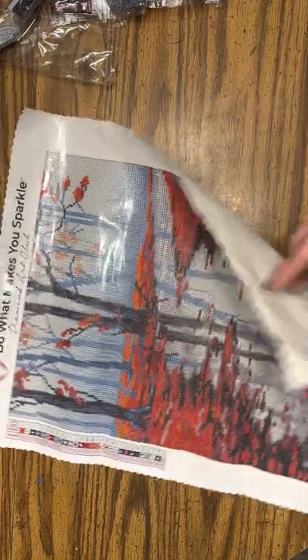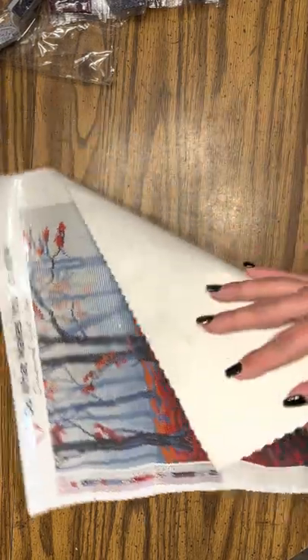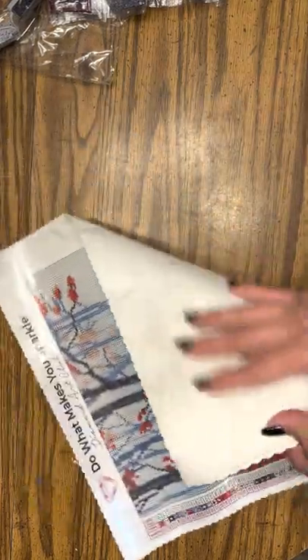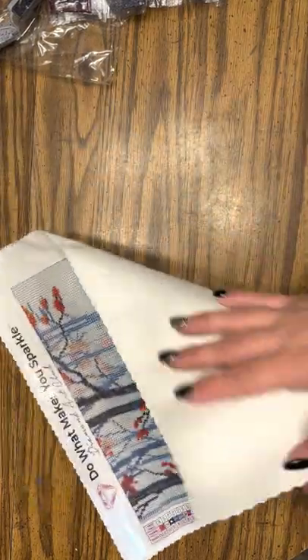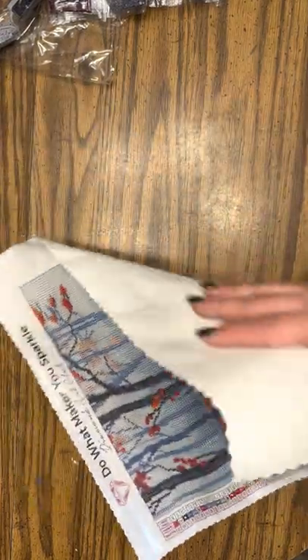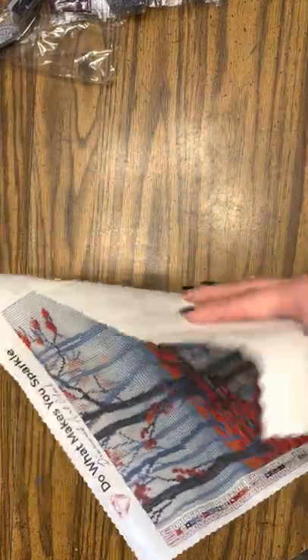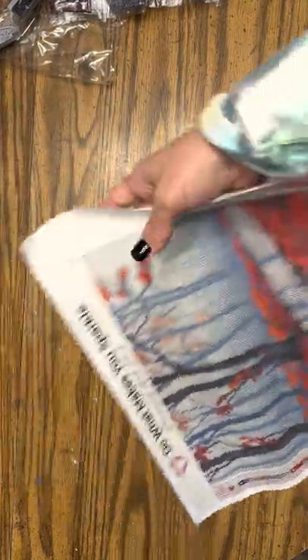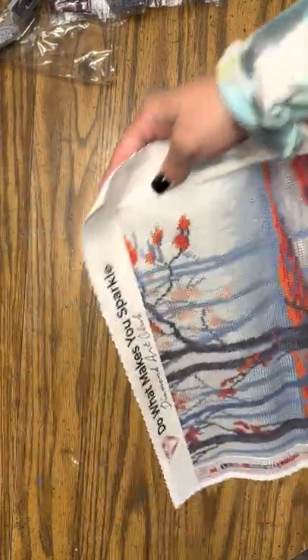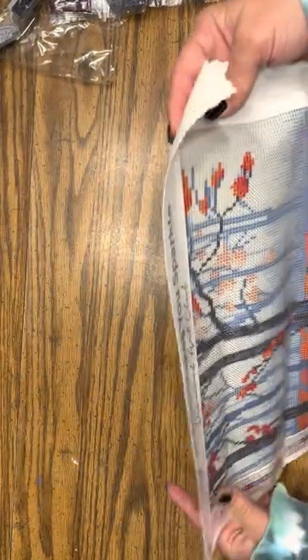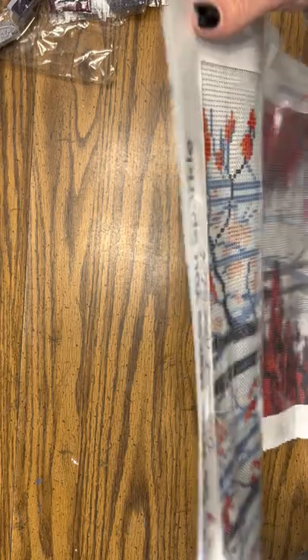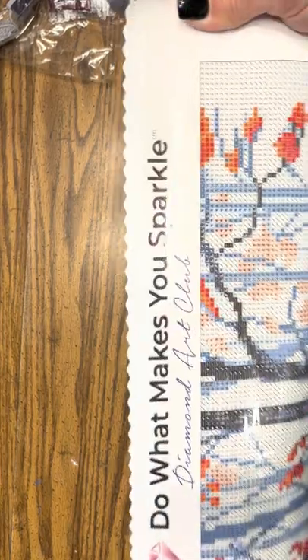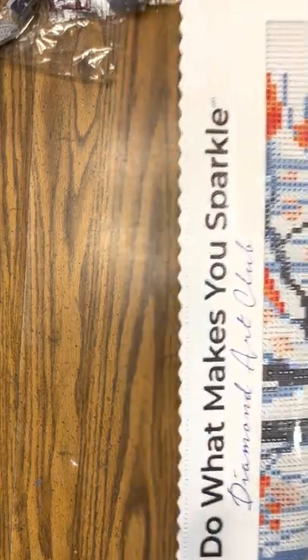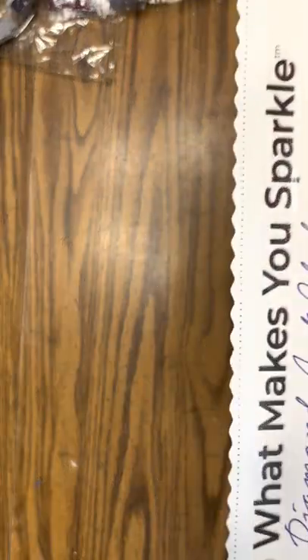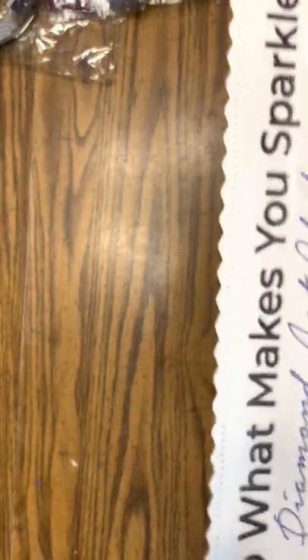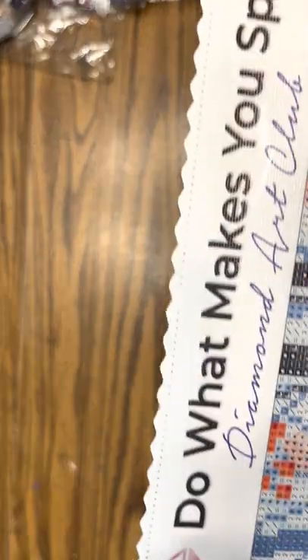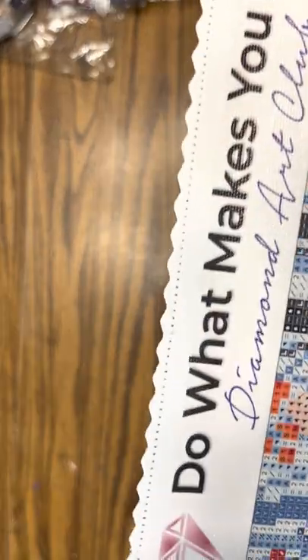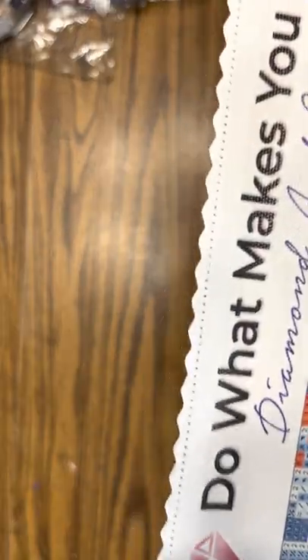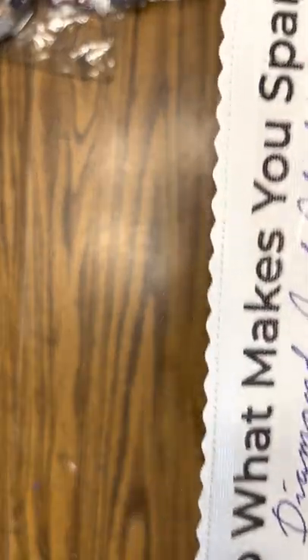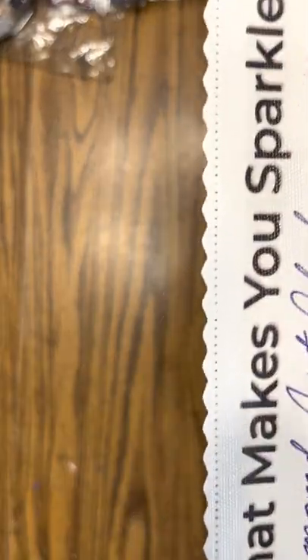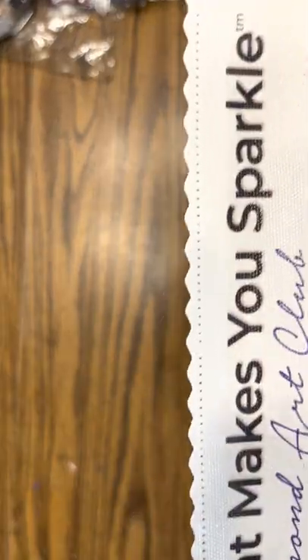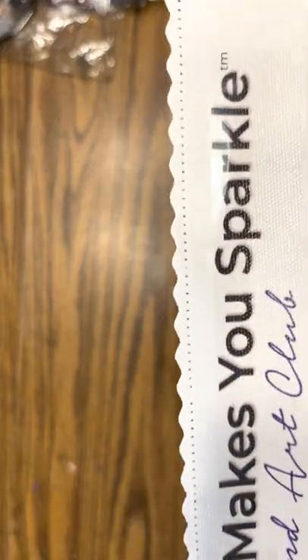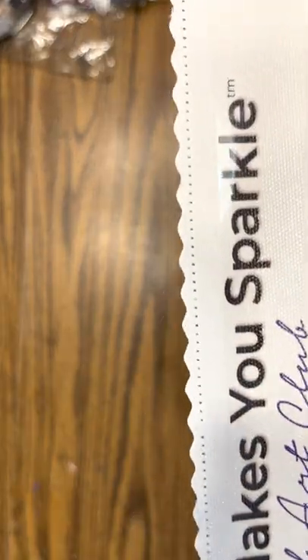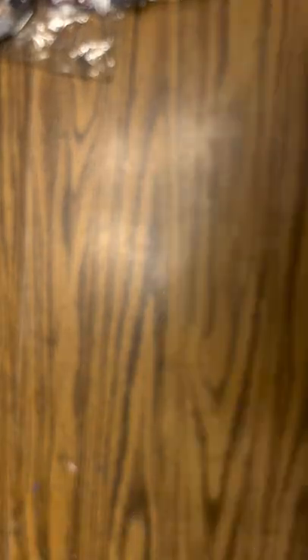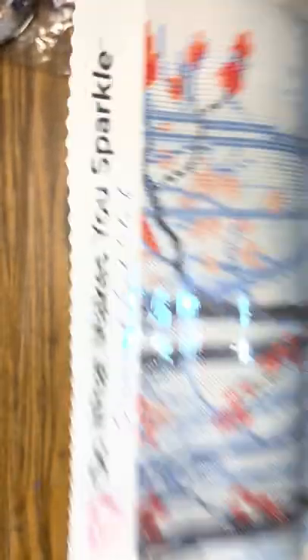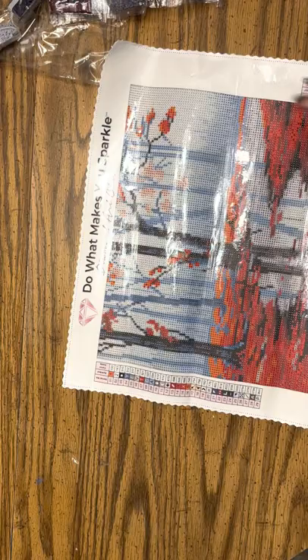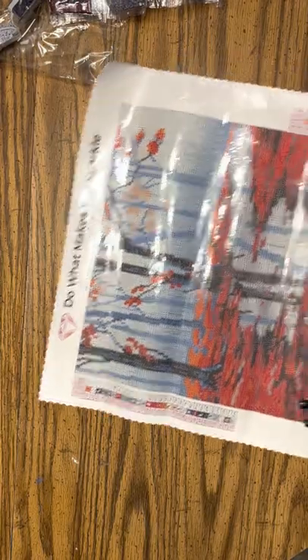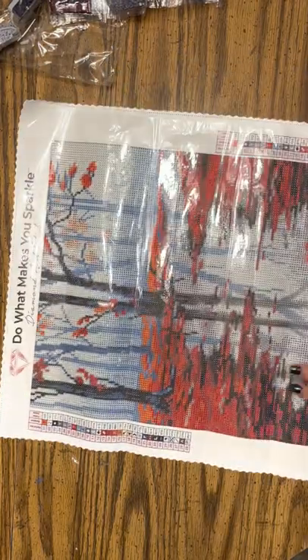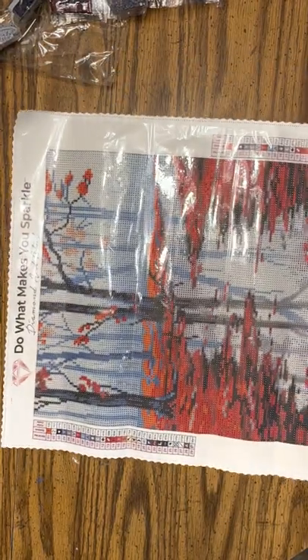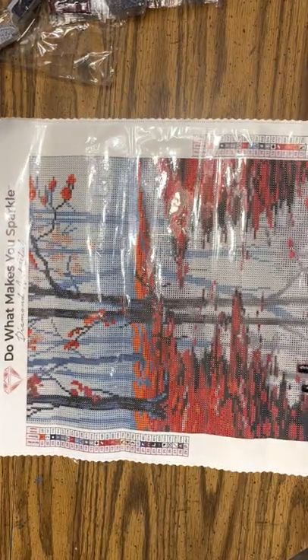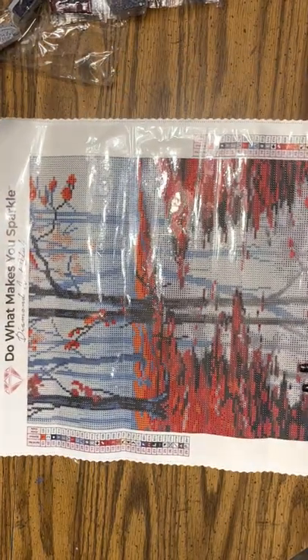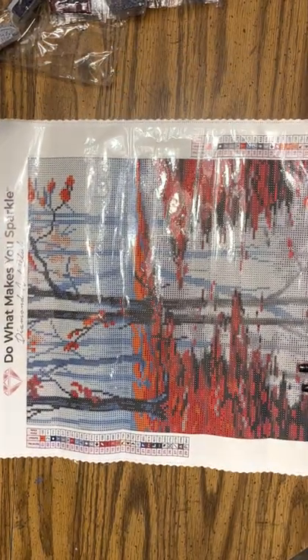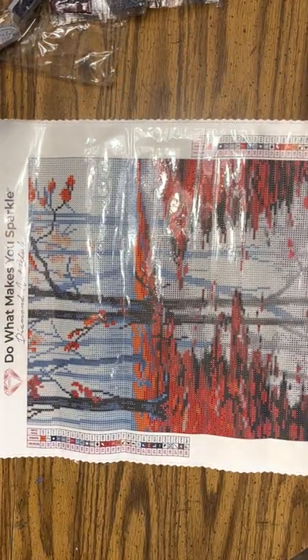Diamond Art Club's canvases are so soft and it comes with edges that will not fray at all. That's awesome because I hate working on the kits that have the fraying edges.